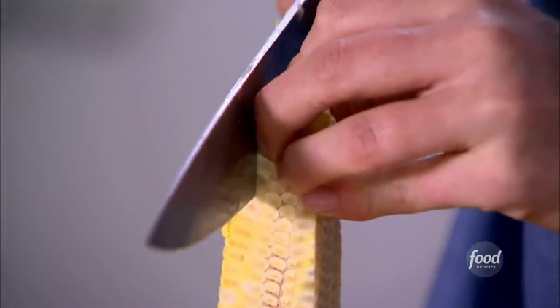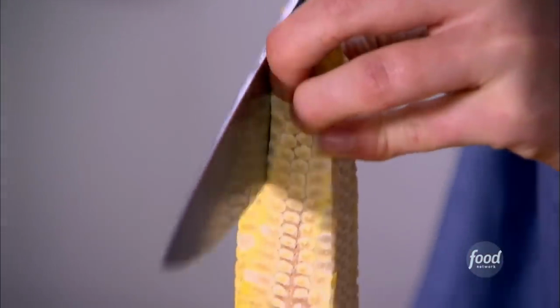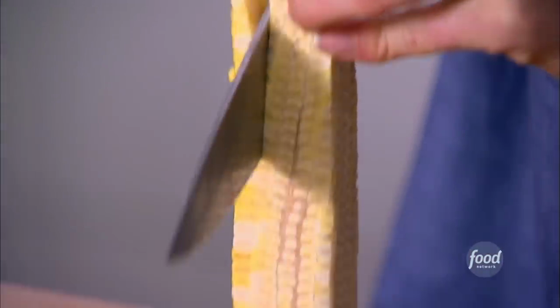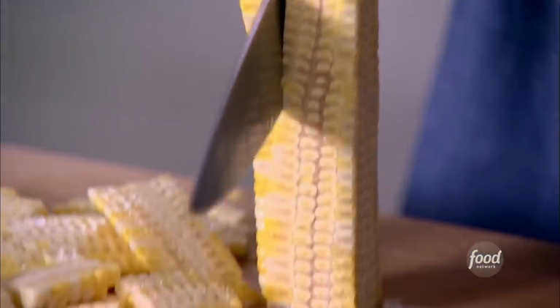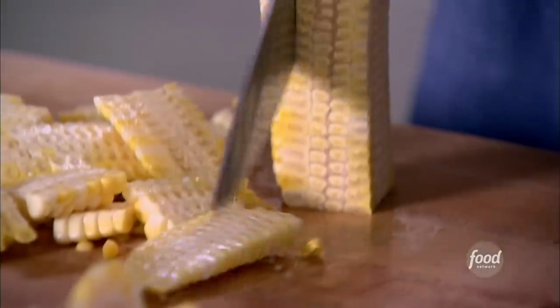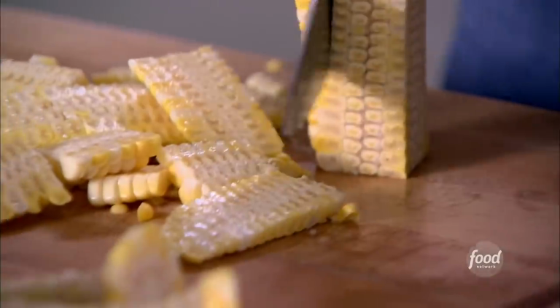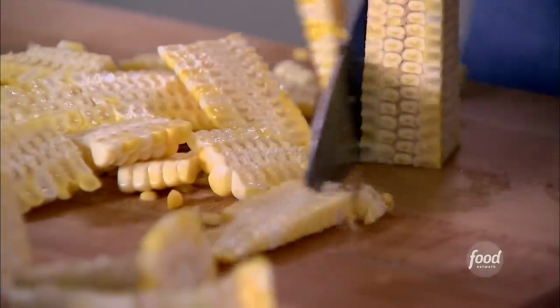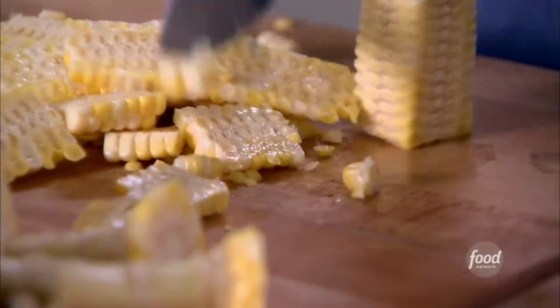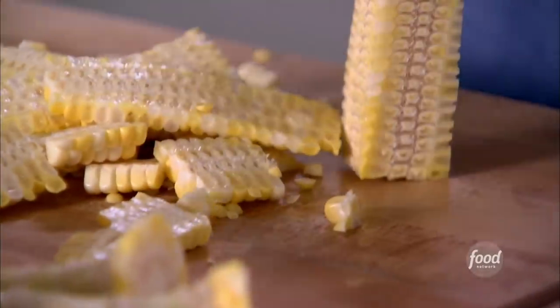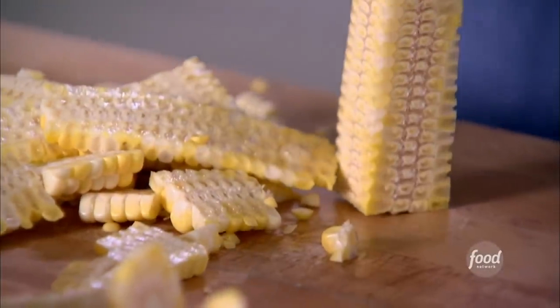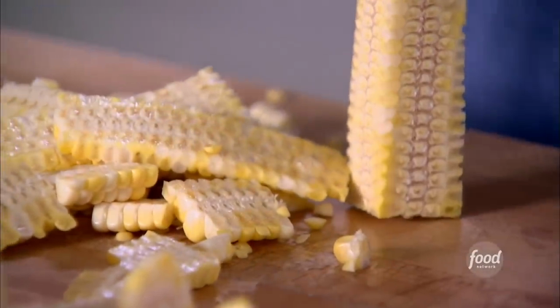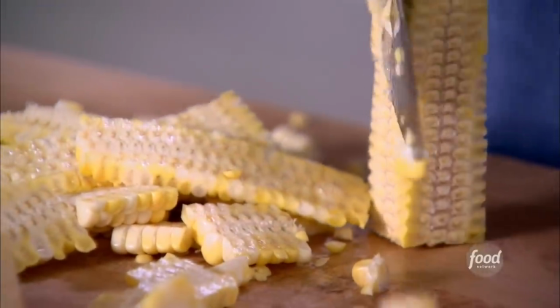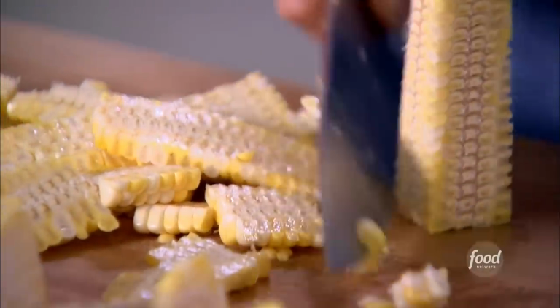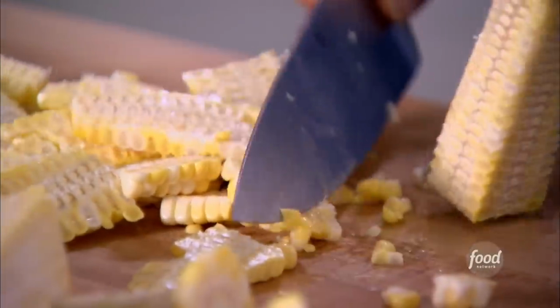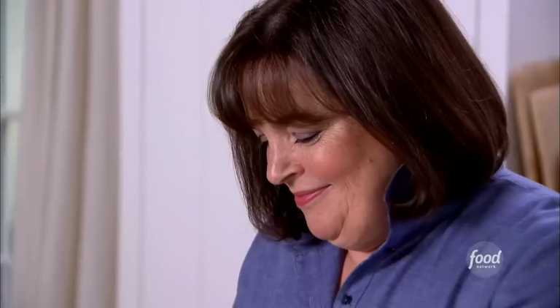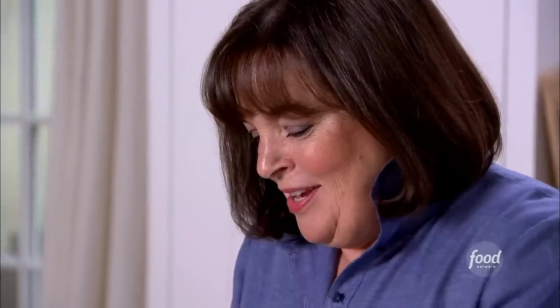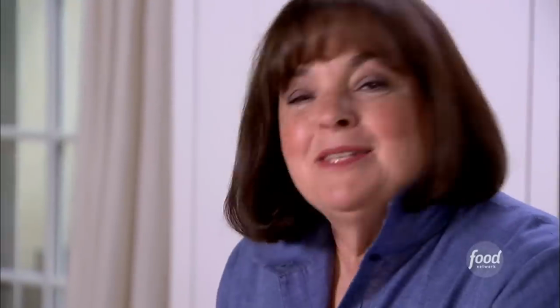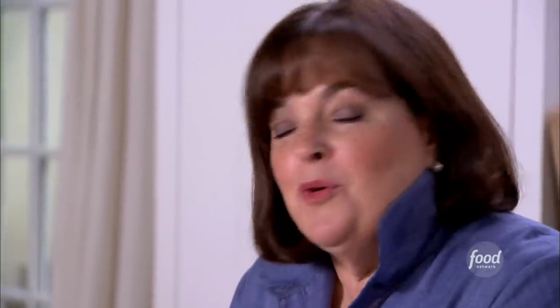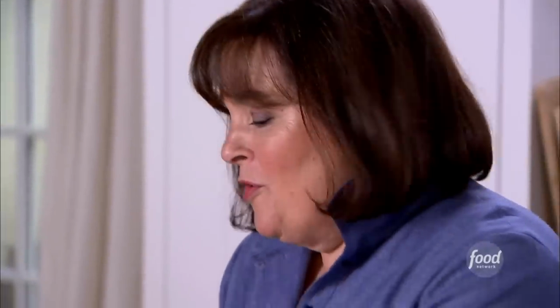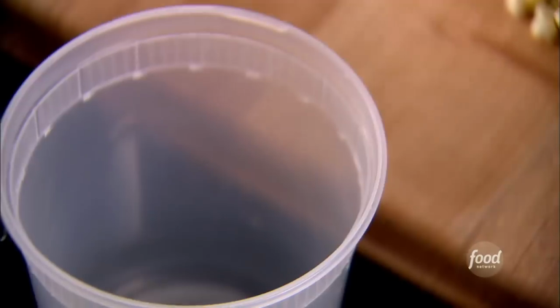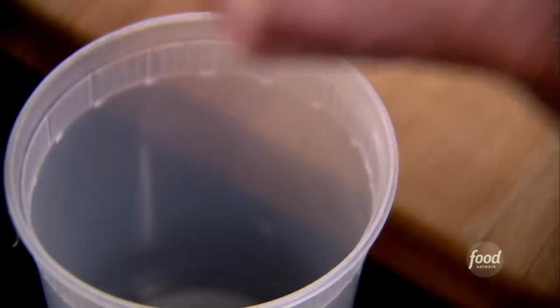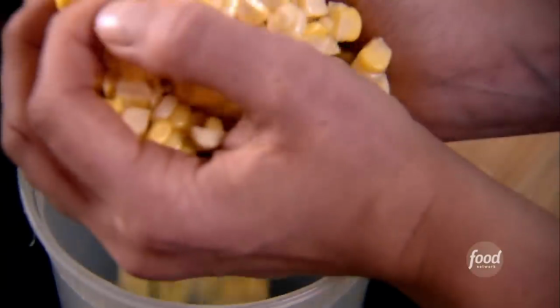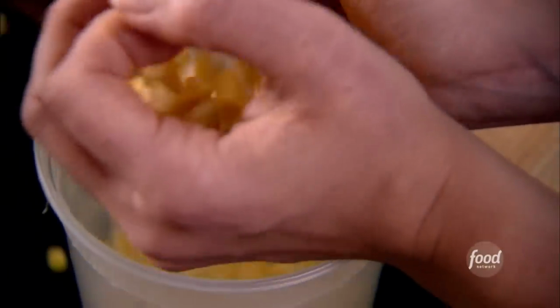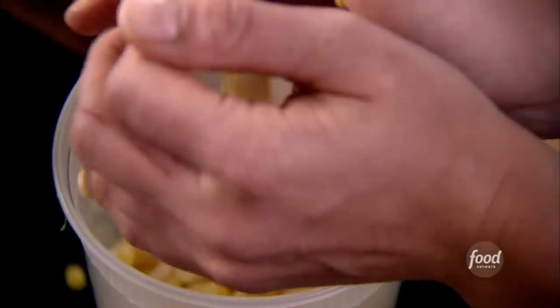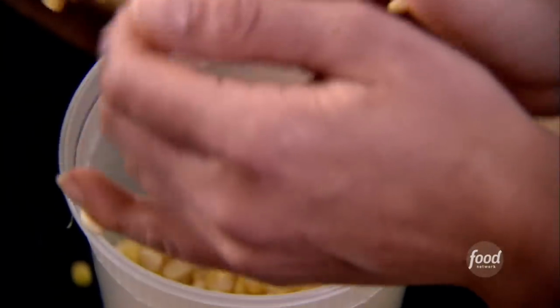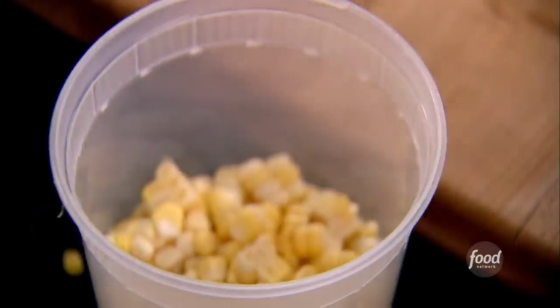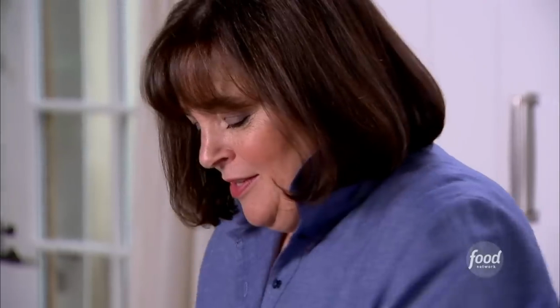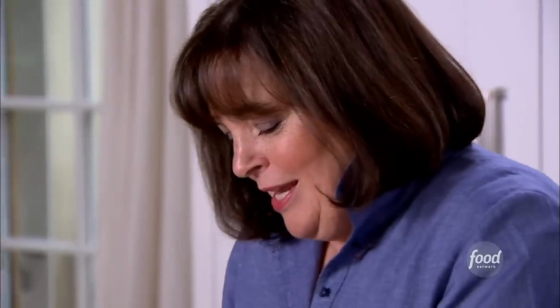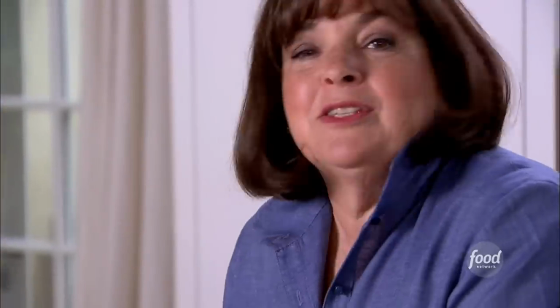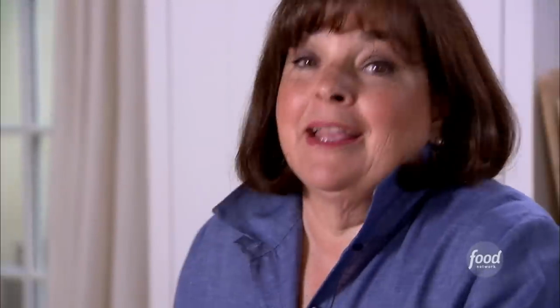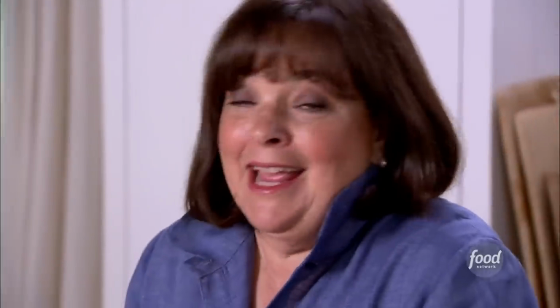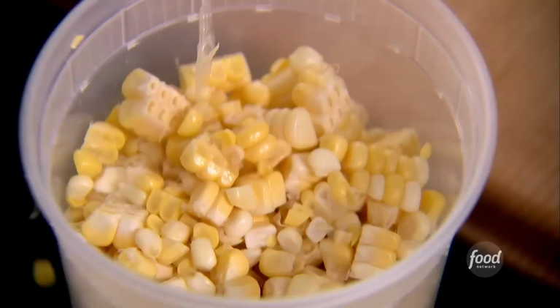I'm going to sauté it with red onions and peppers and fresh herbs — it's going to be absolutely delicious. That's about a quart of corn kernels. I just want to get all the ingredients ready so when I get outside, I can stay outside.